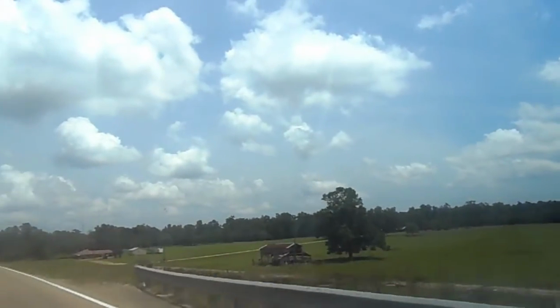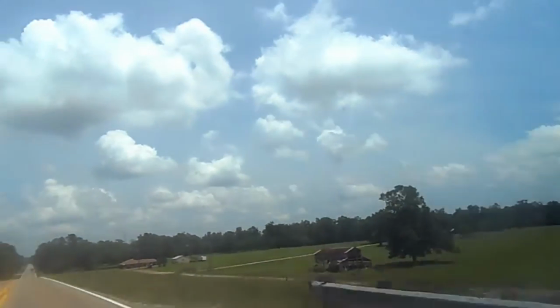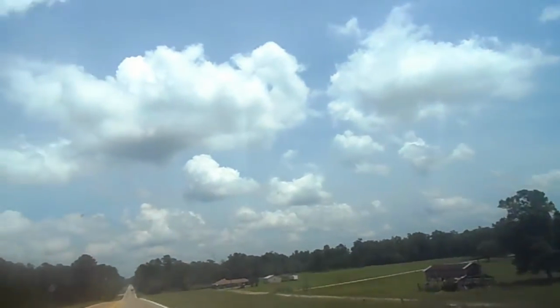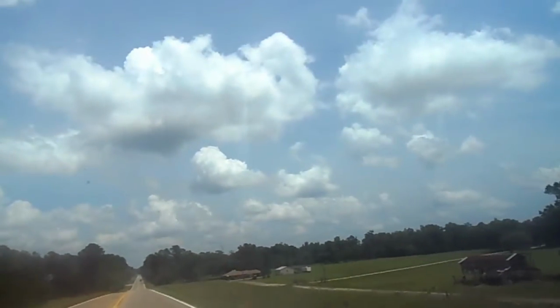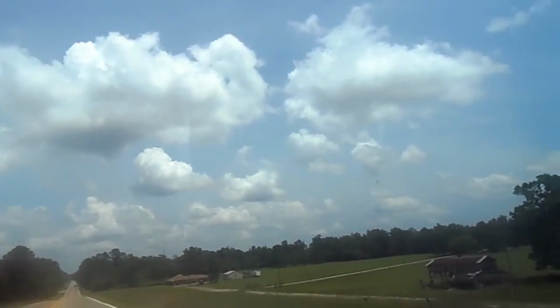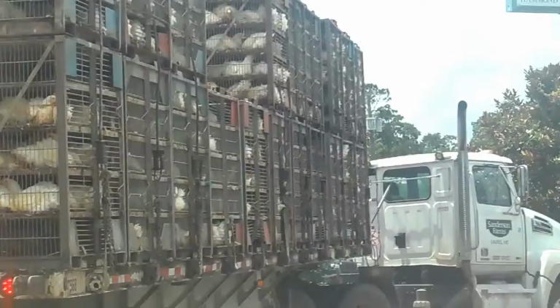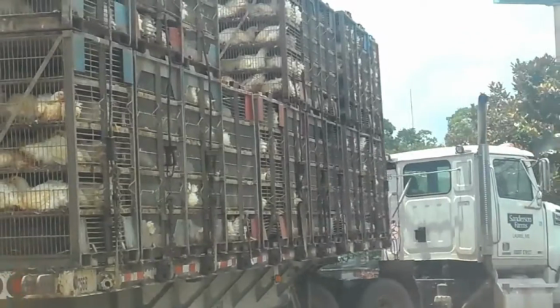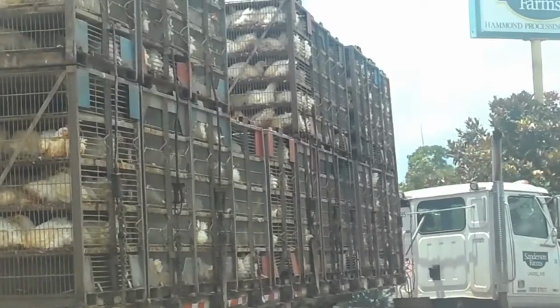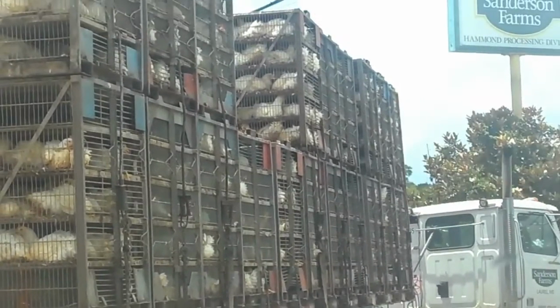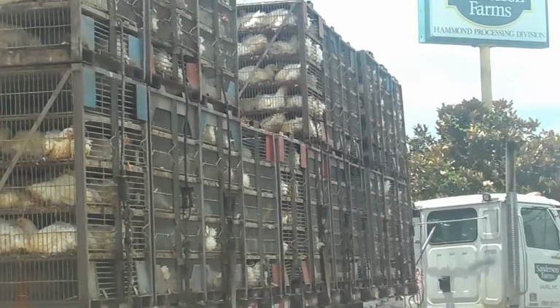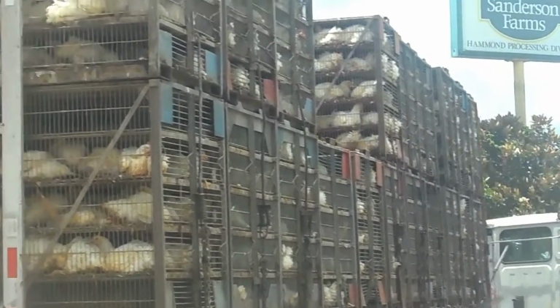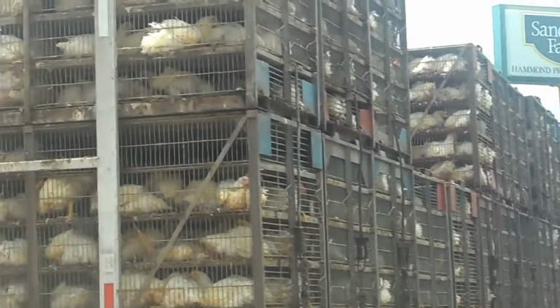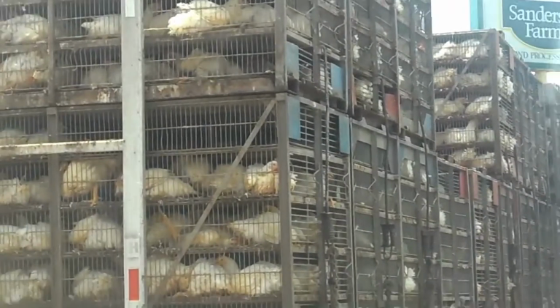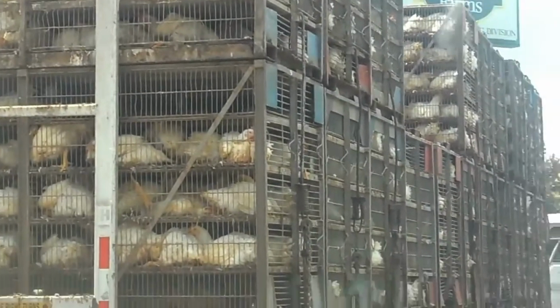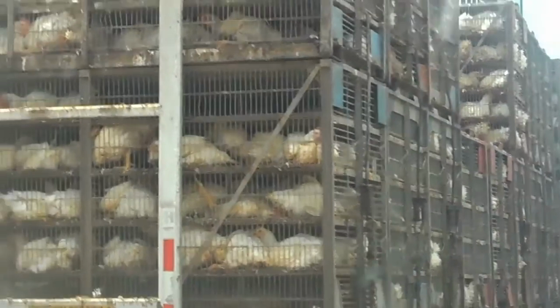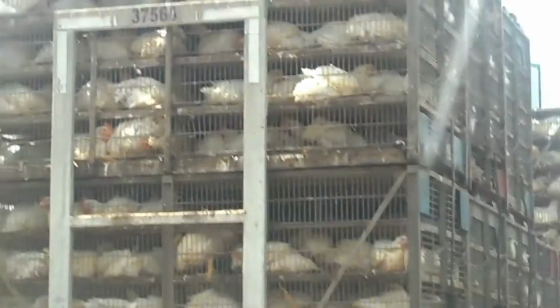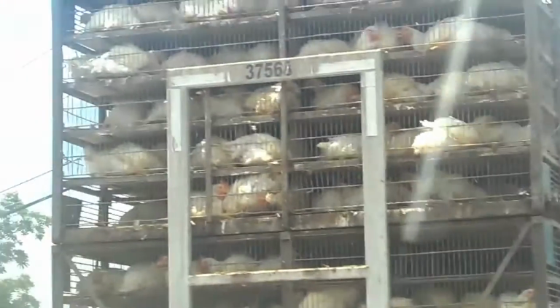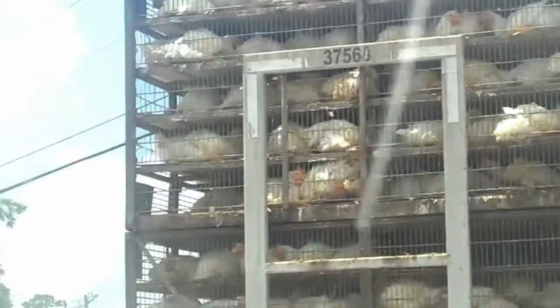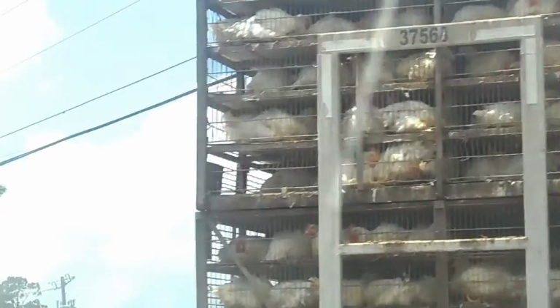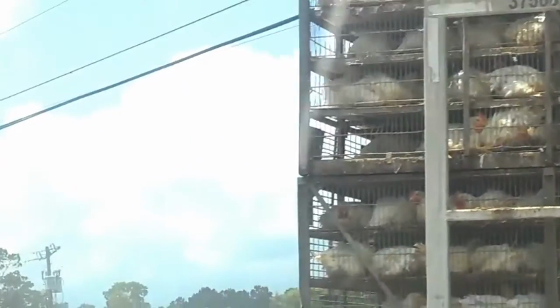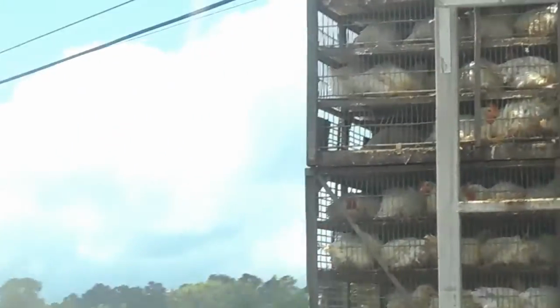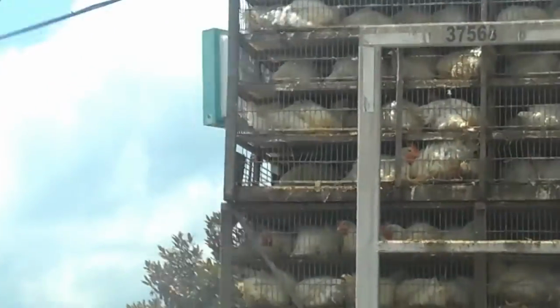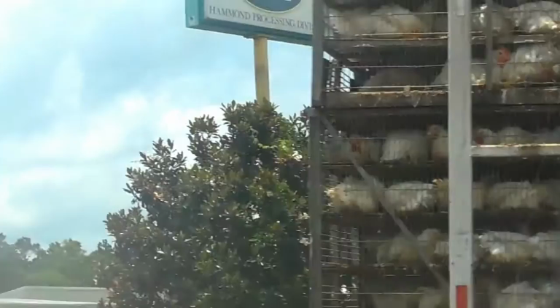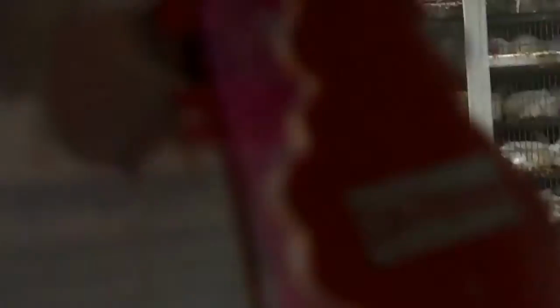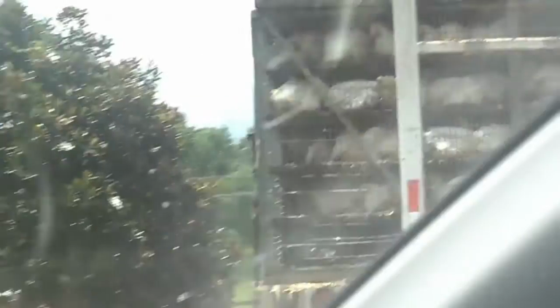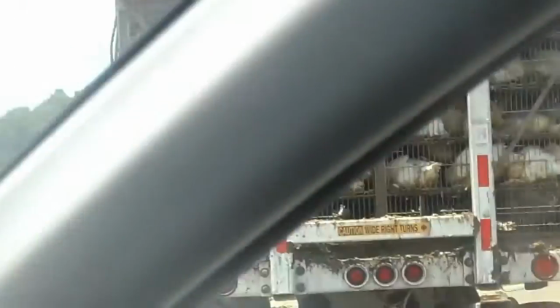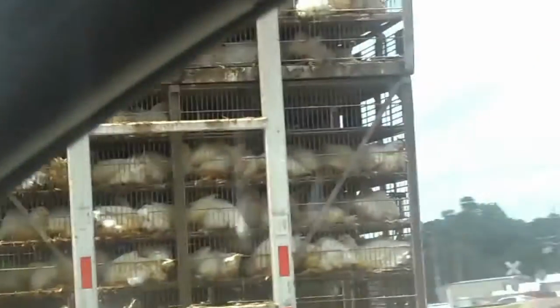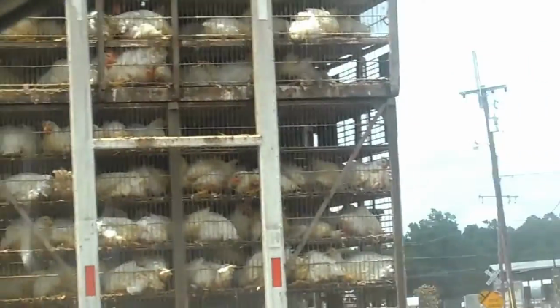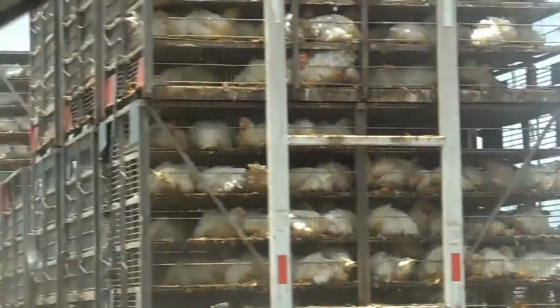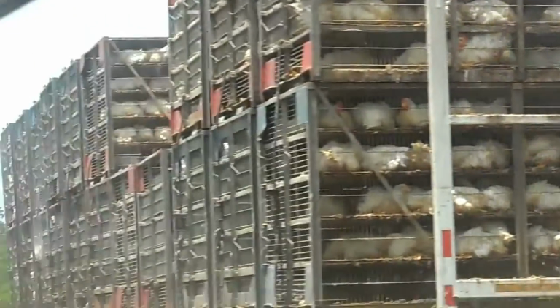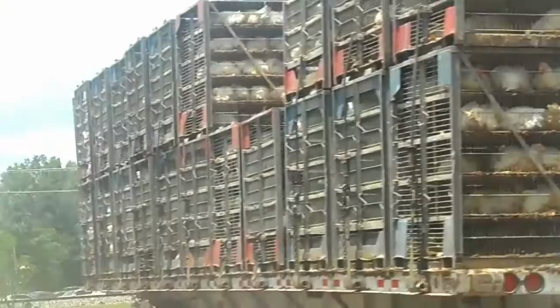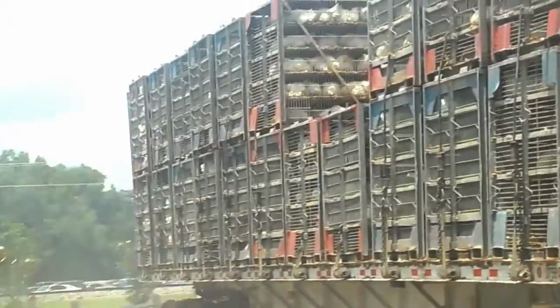But then I saw this. Oh, Lord. Not the chickens? On their way to the slaughterhouse. Lord bless them. Now, y'all know I couldn't eat no chicken today. Mm-mm. We have to think of something else.